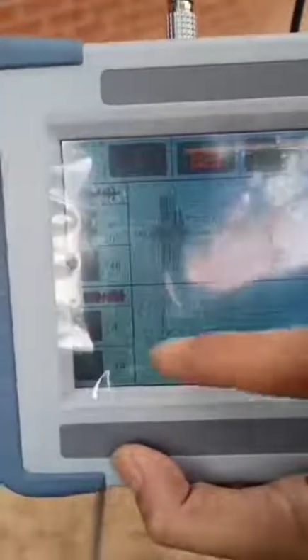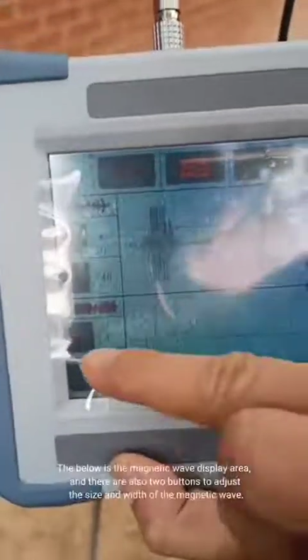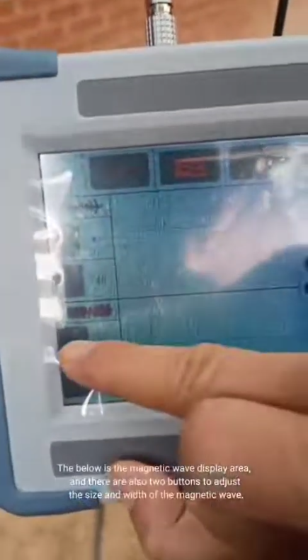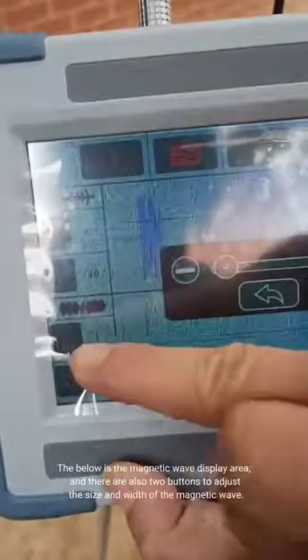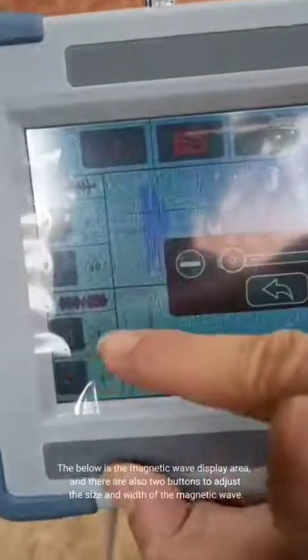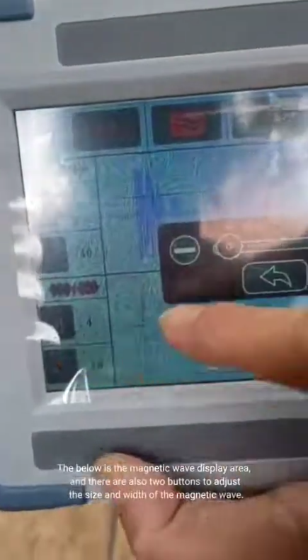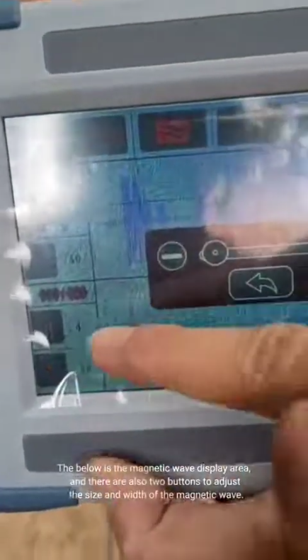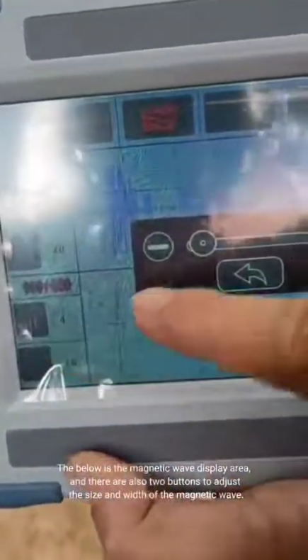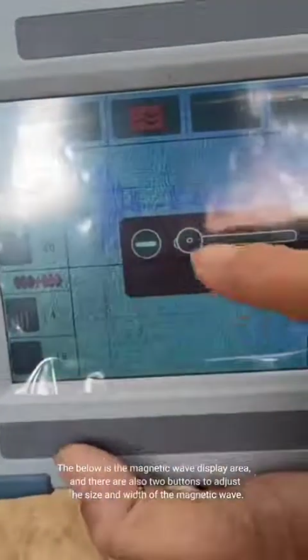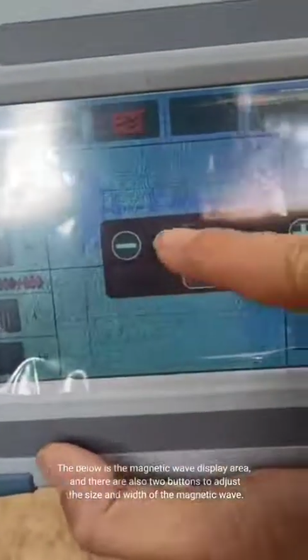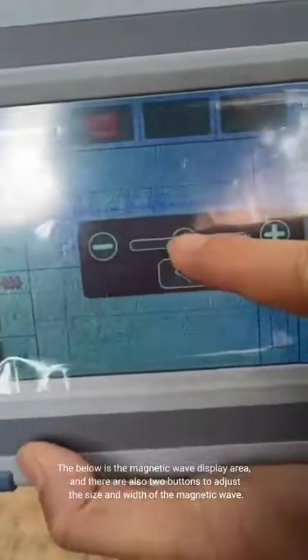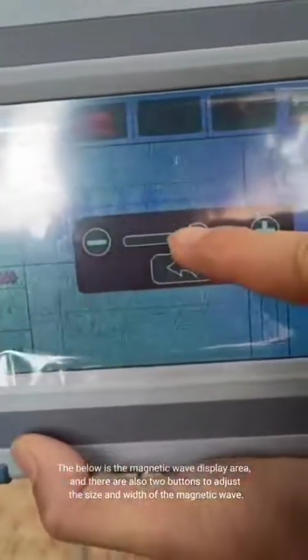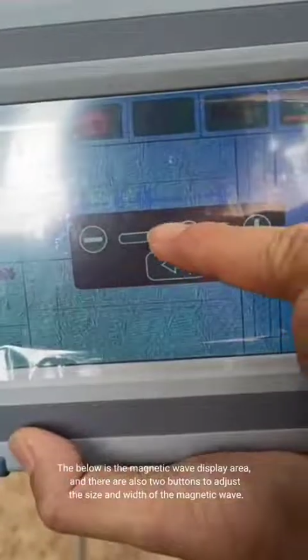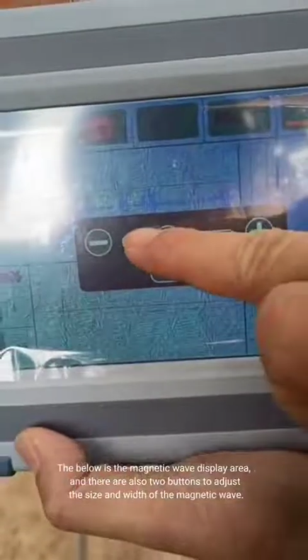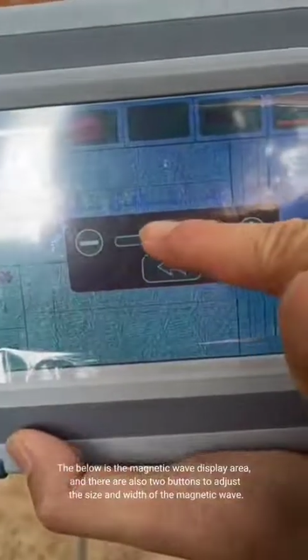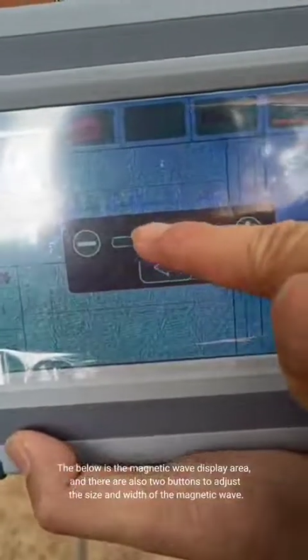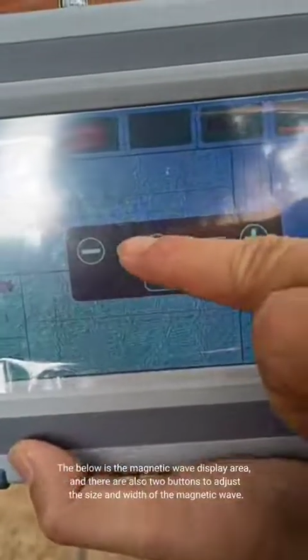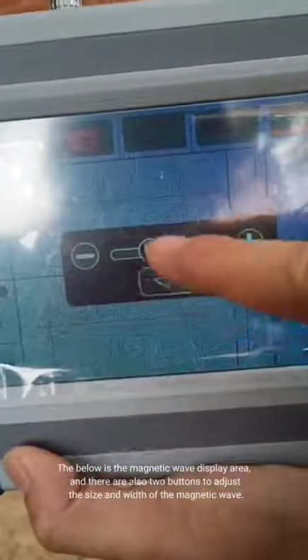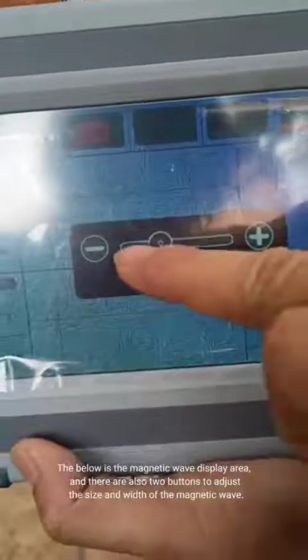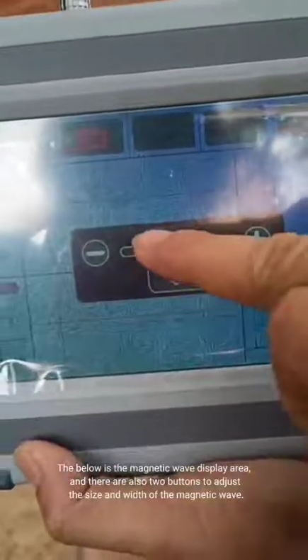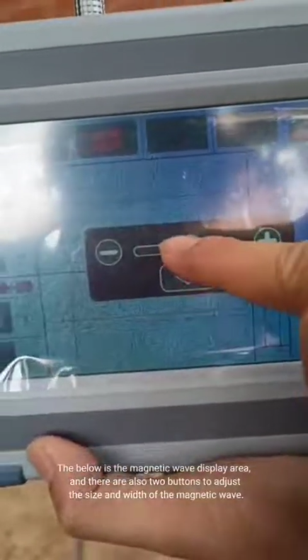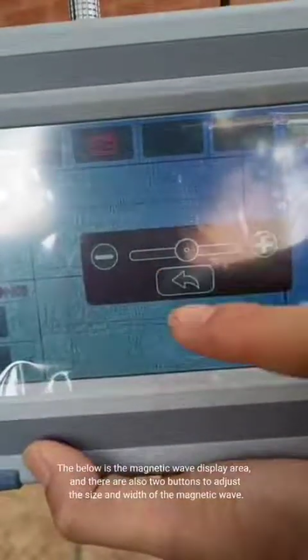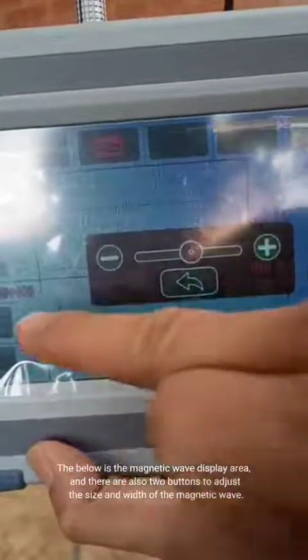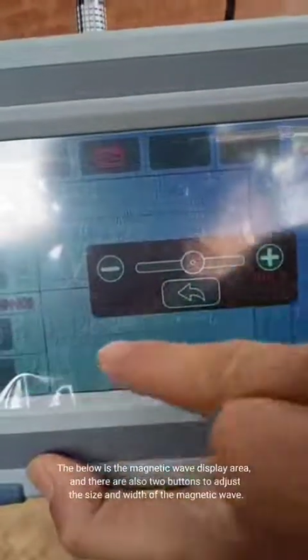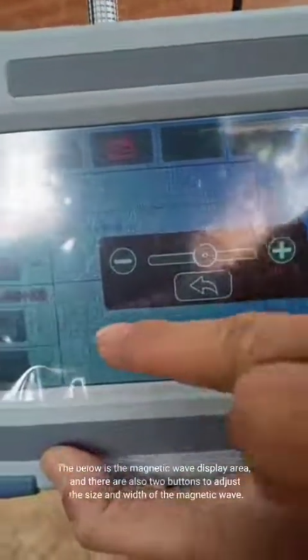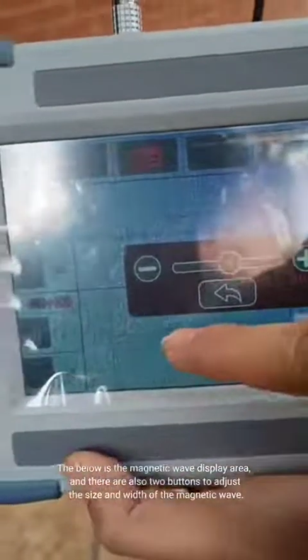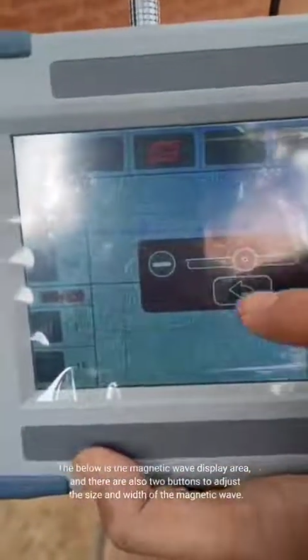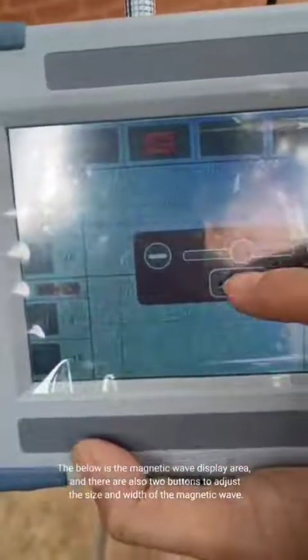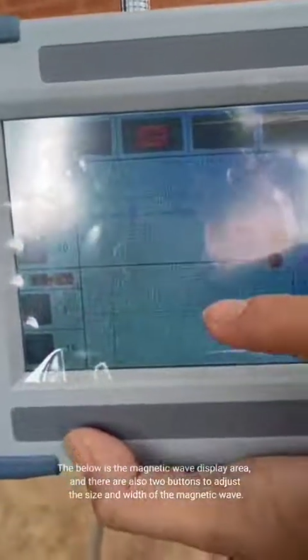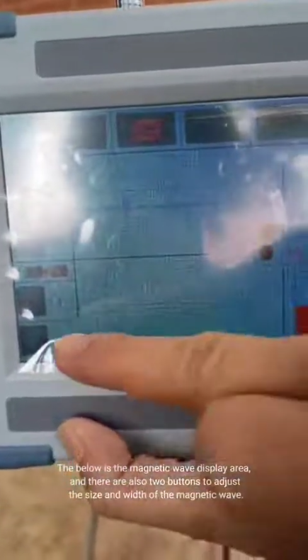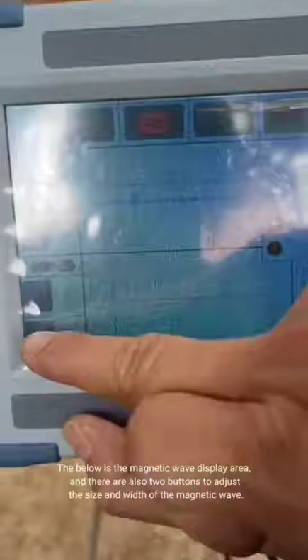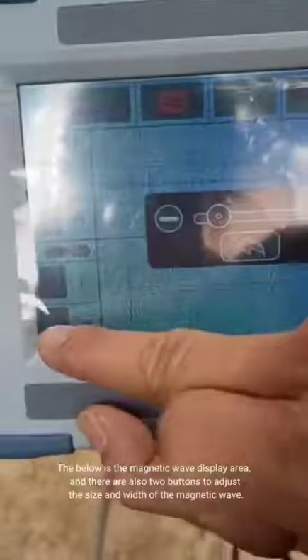Below is the magnetic wave display area, and there are also two buttons to adjust the size and width of the magnetic wave.